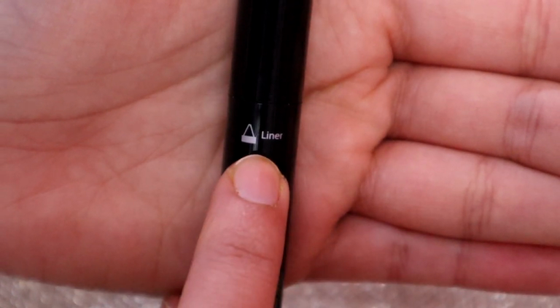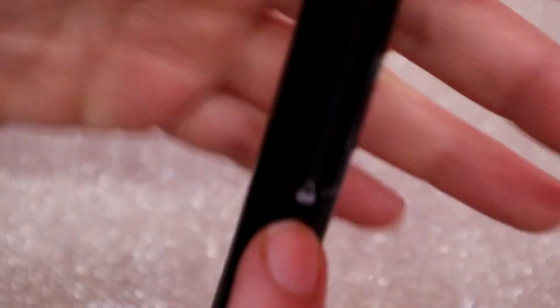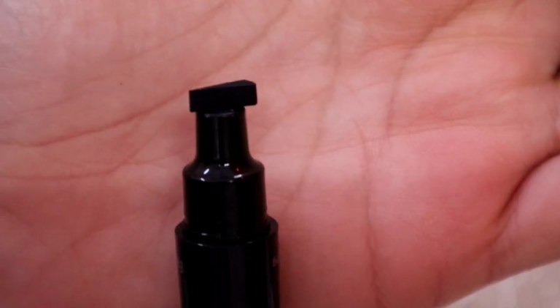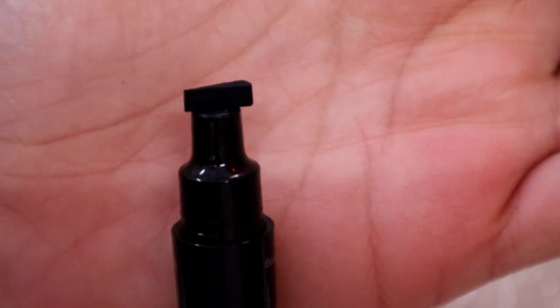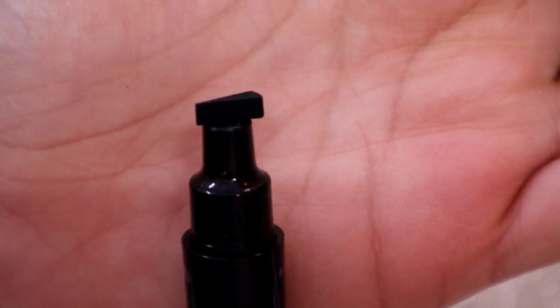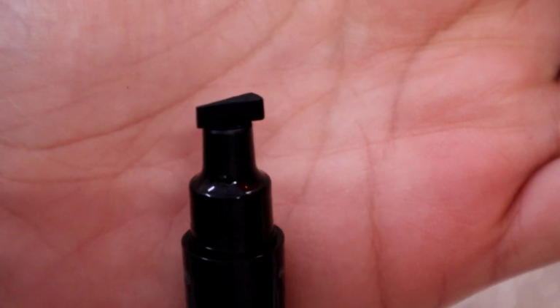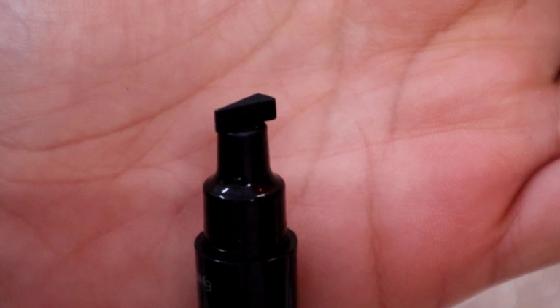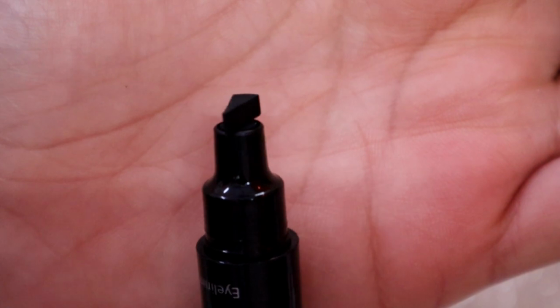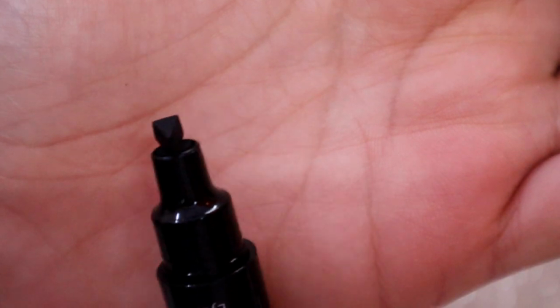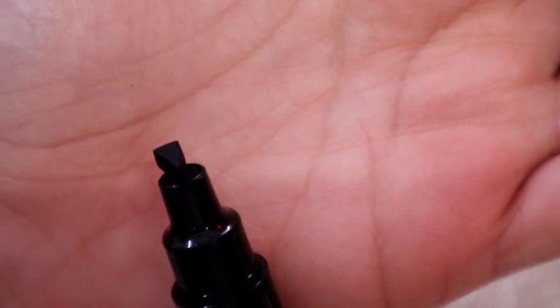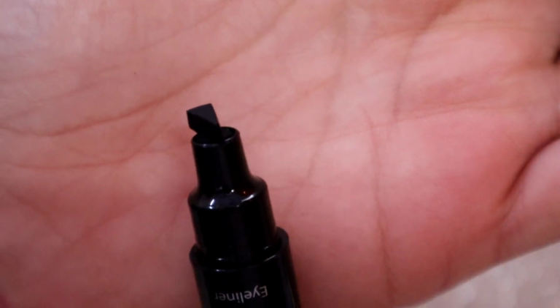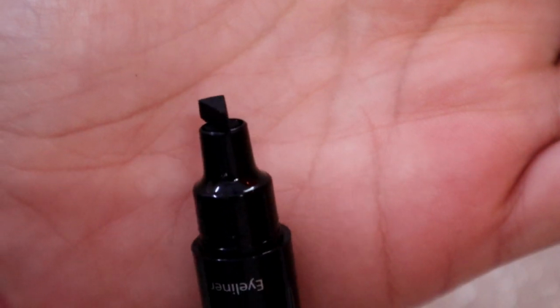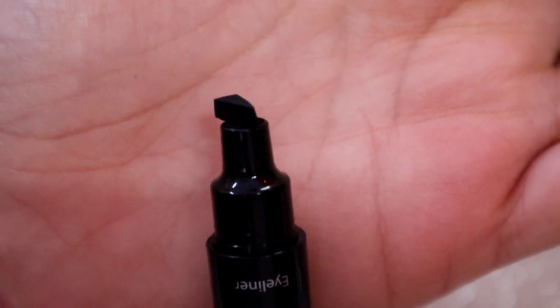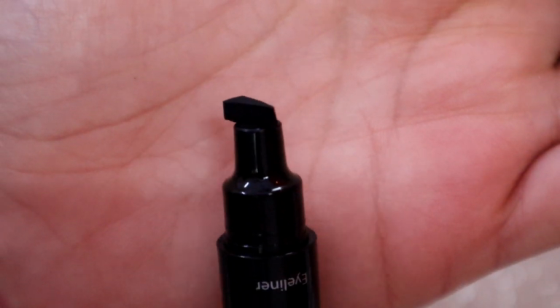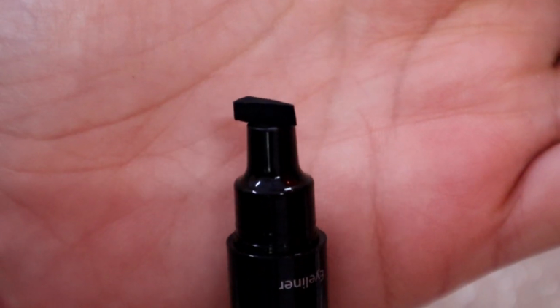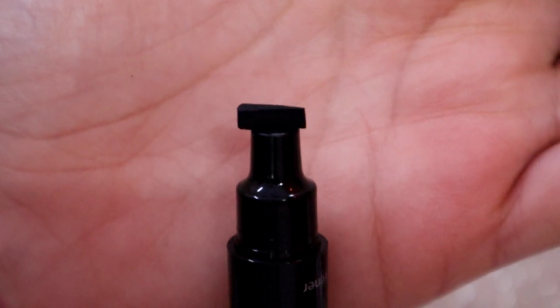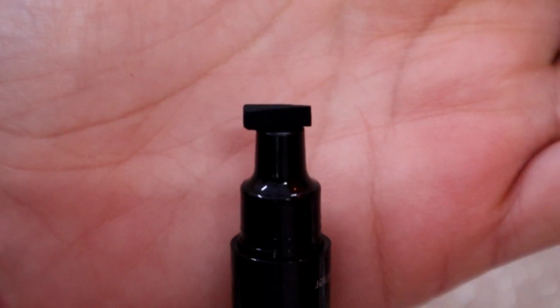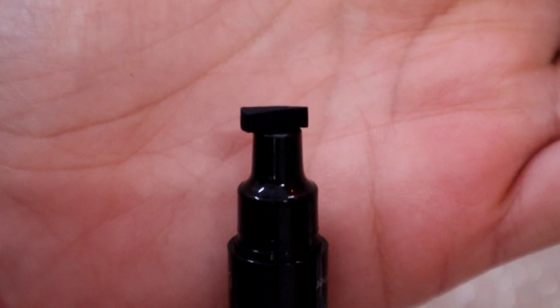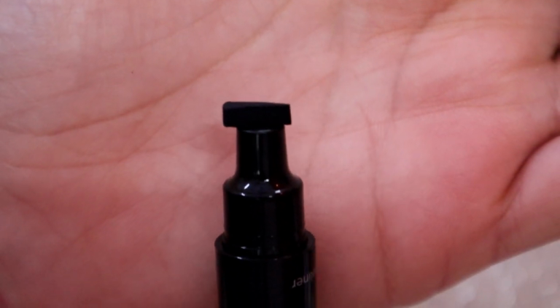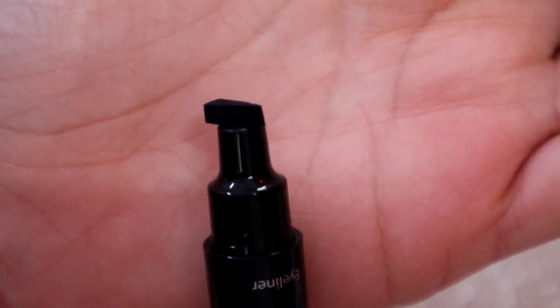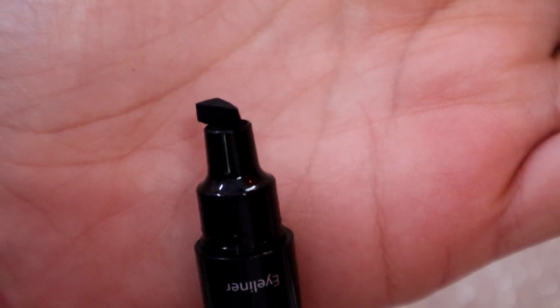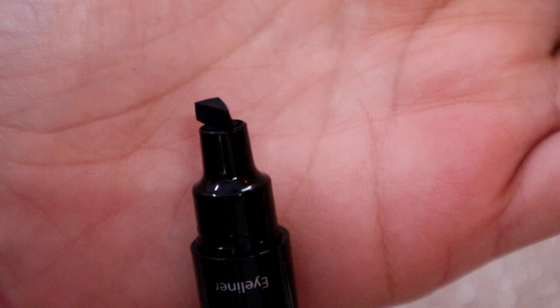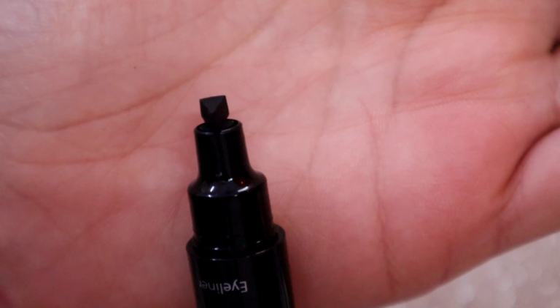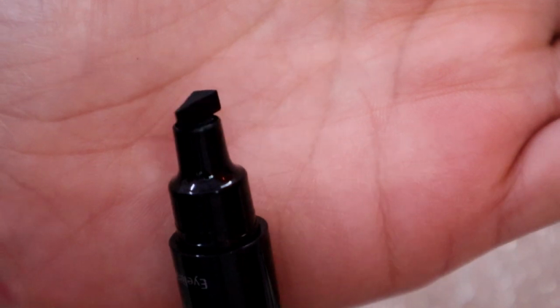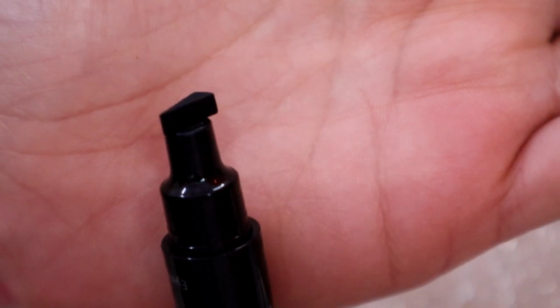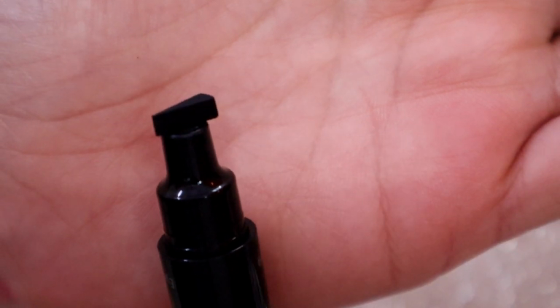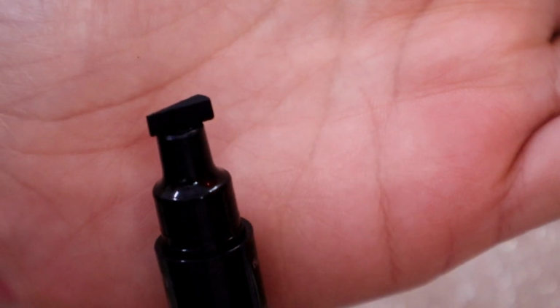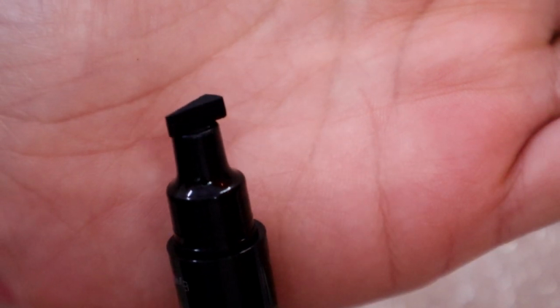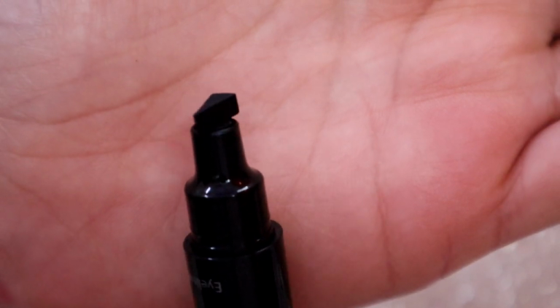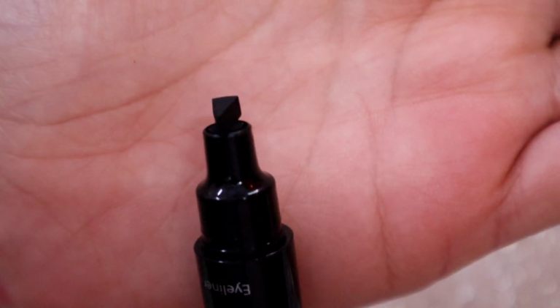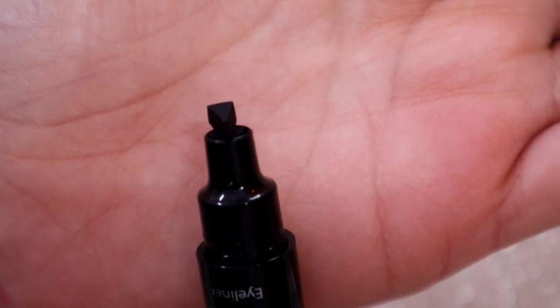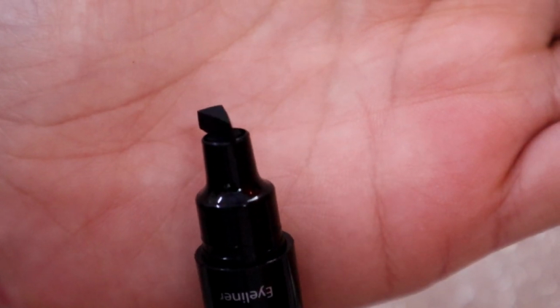If we look at the stamp end, you can see how precise the stamp is. It's a very fine design, which is enough to give perfect winged eyes.